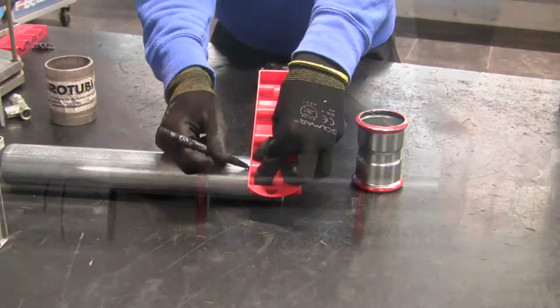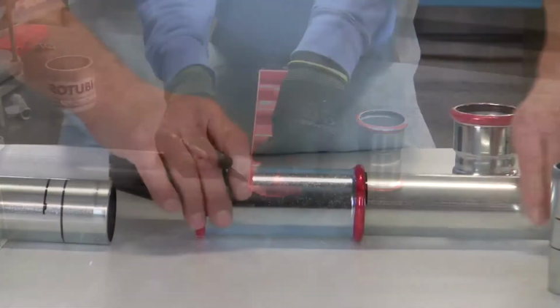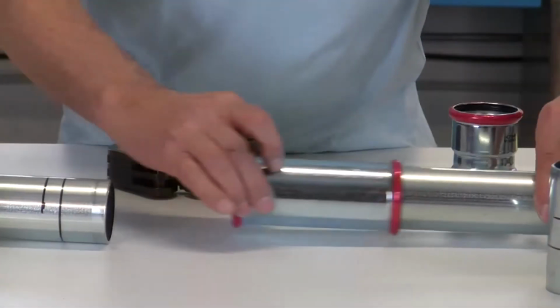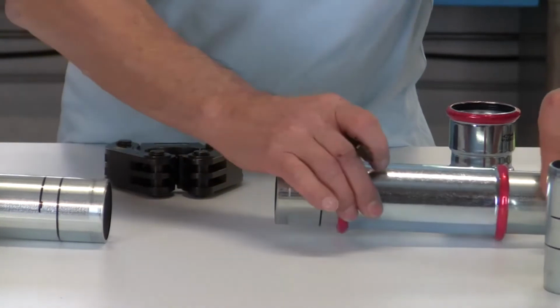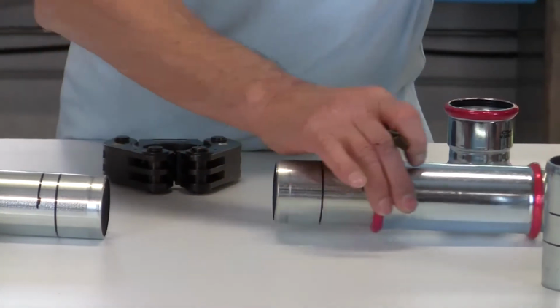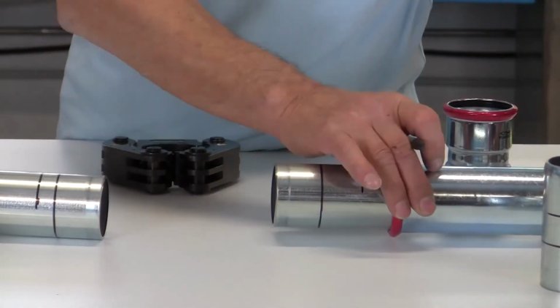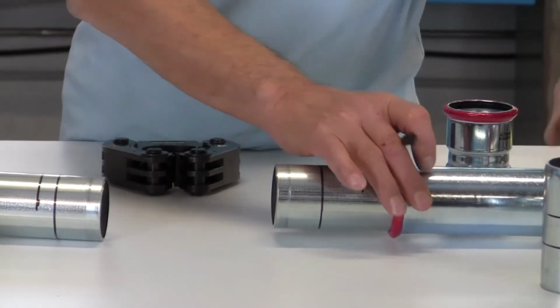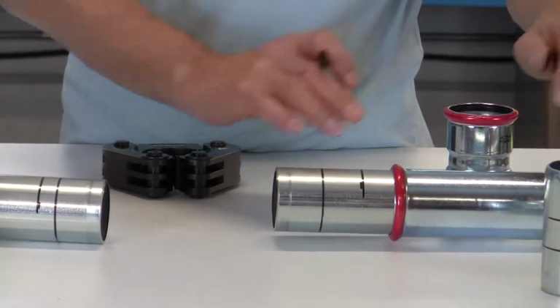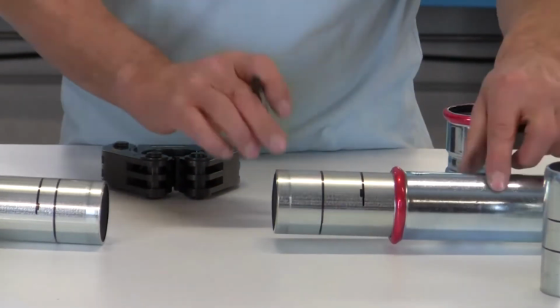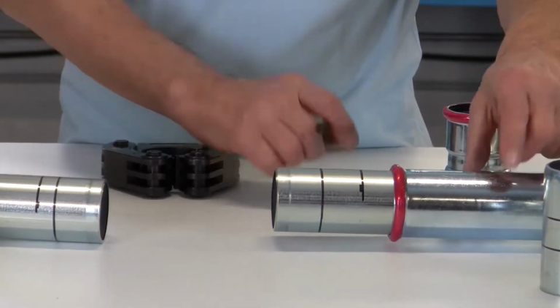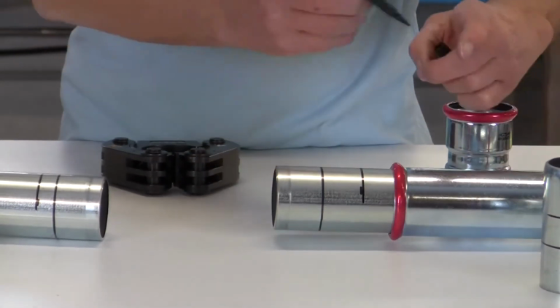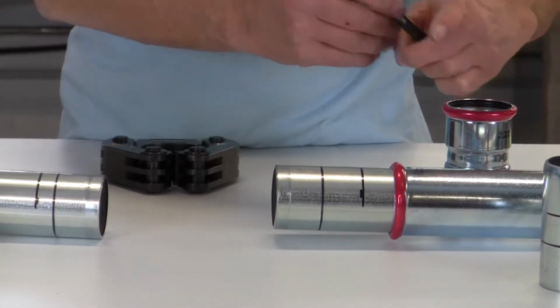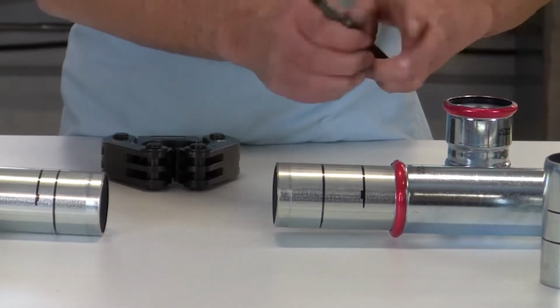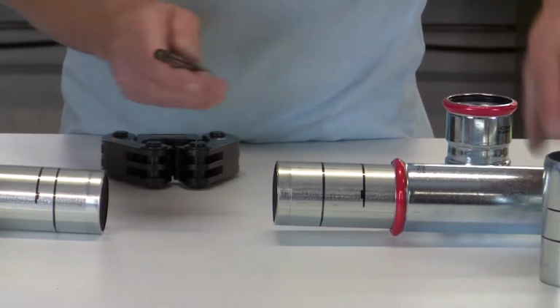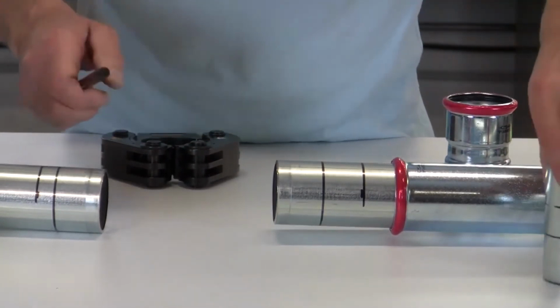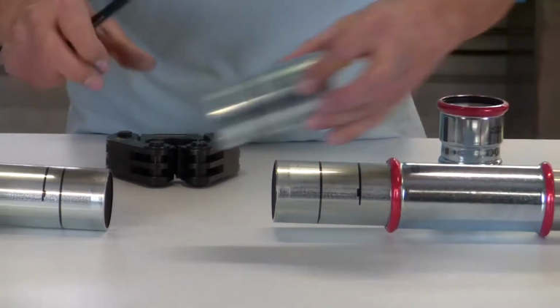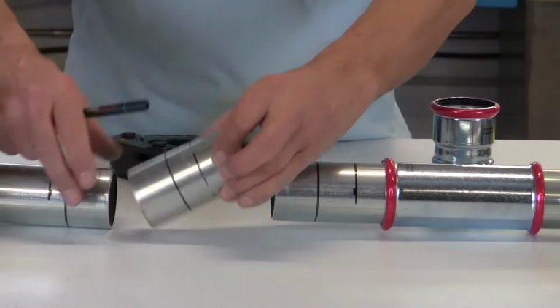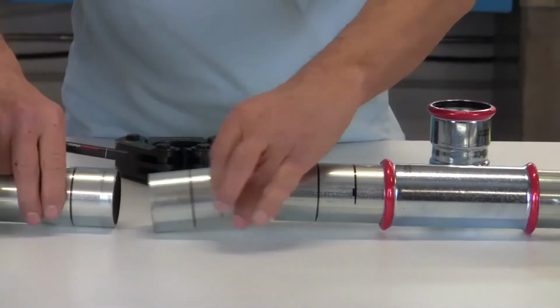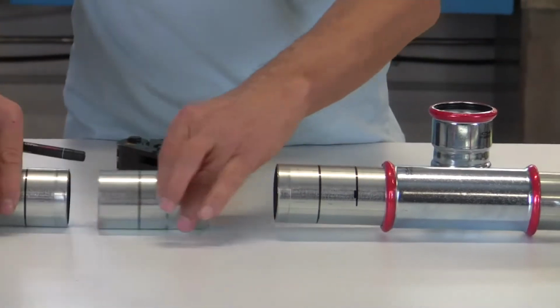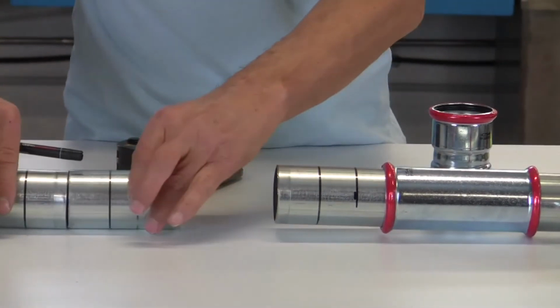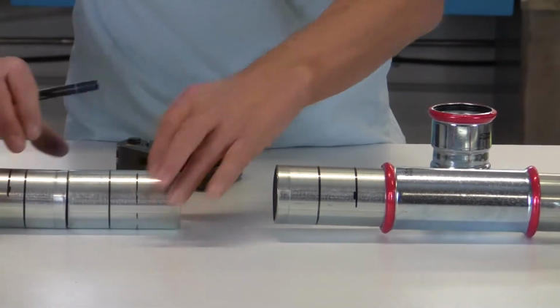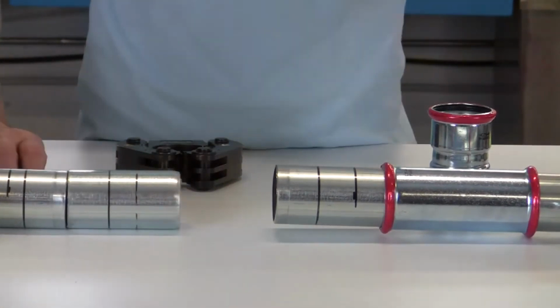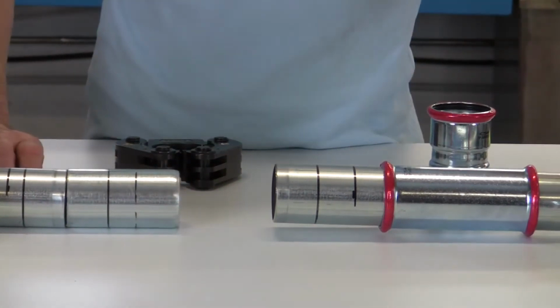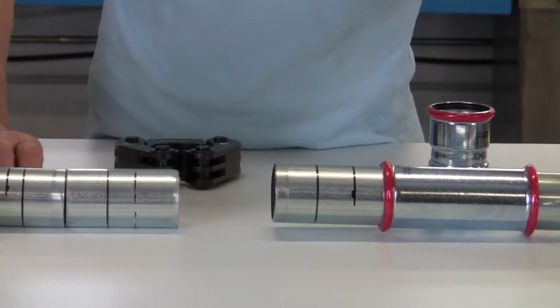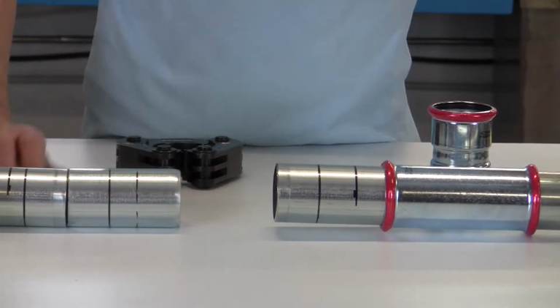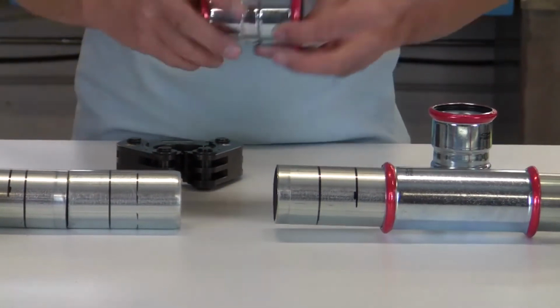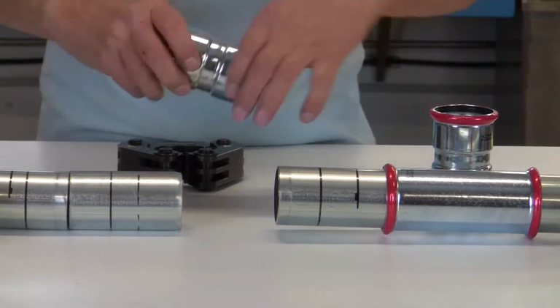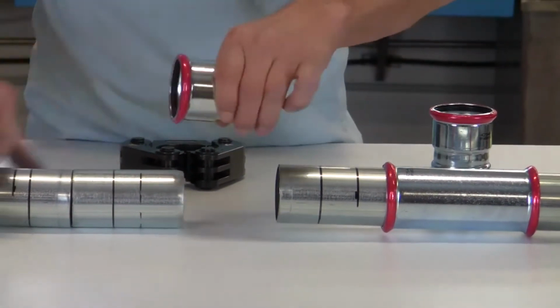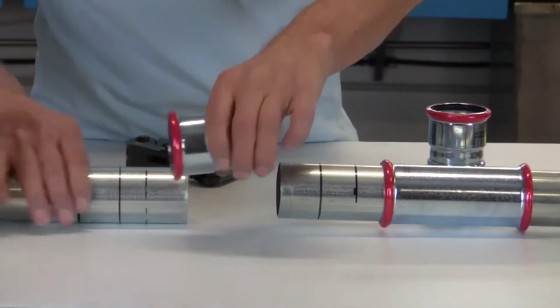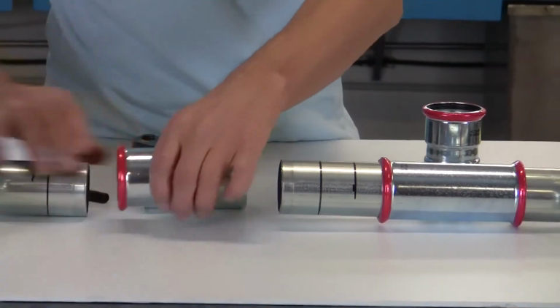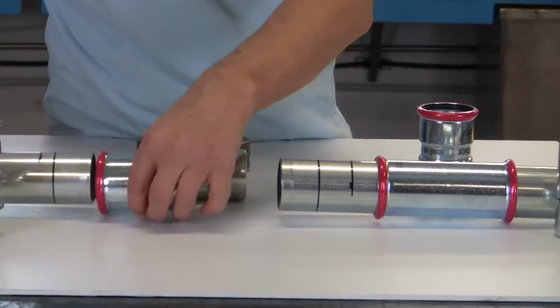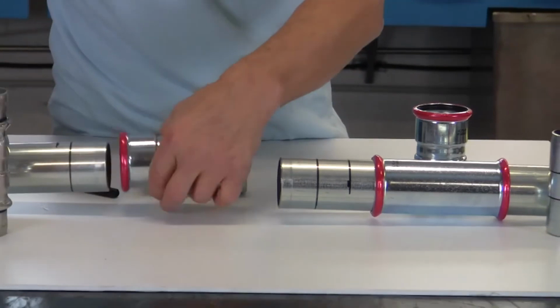We take a through coupling, insert the coupling, and move it along the pipe. Then, to have the same length as before, we'll use a new piece of pipe and an on-through coupling.